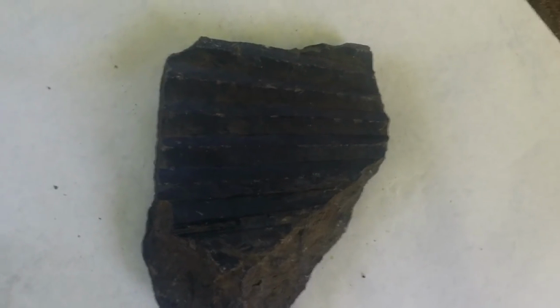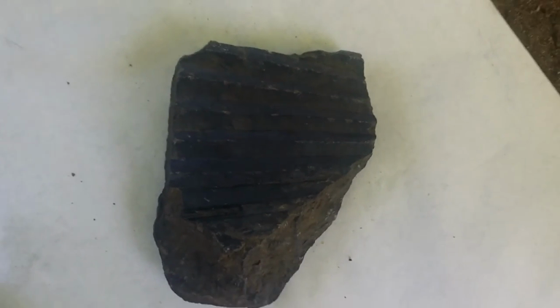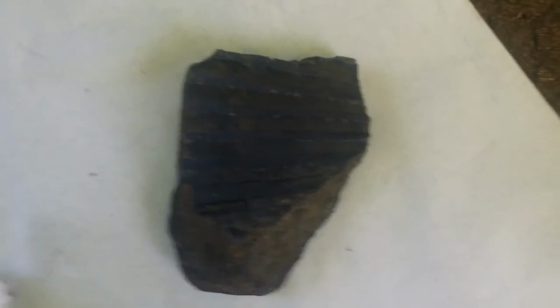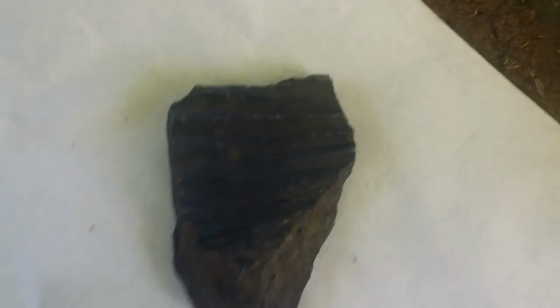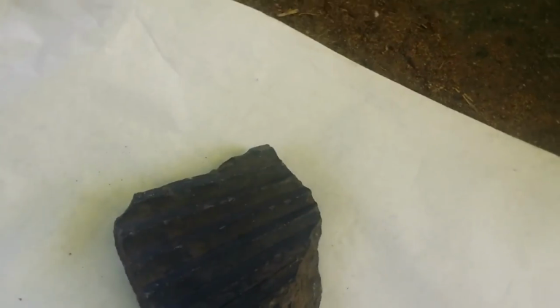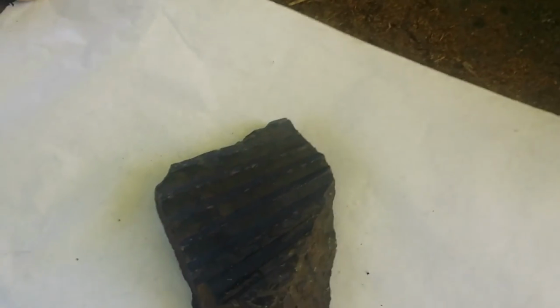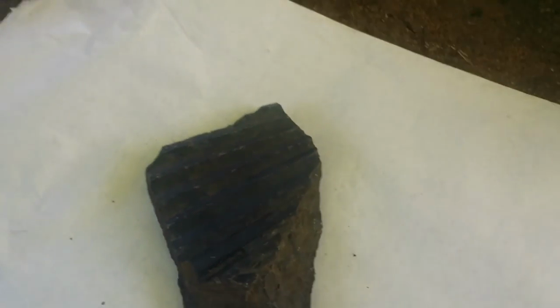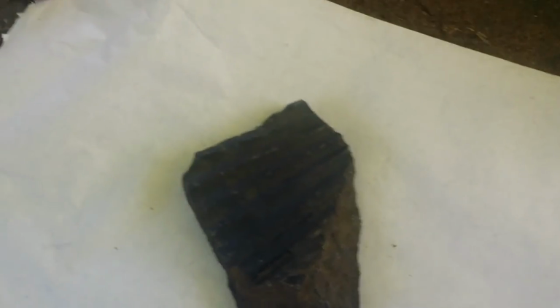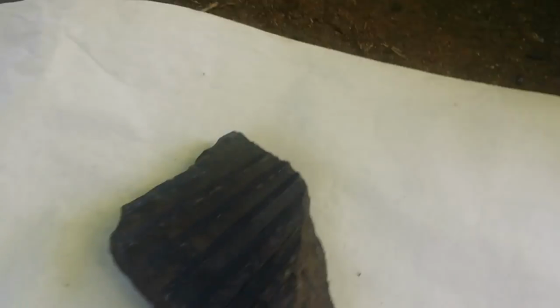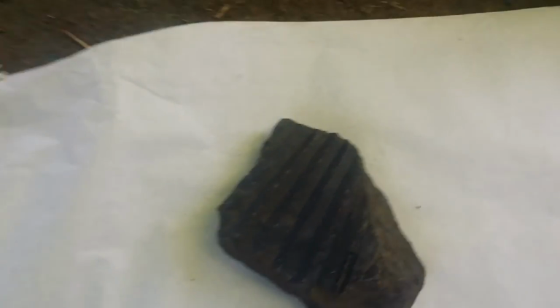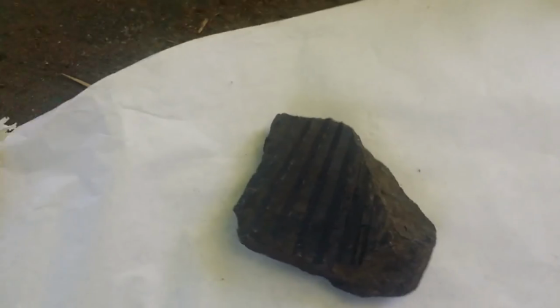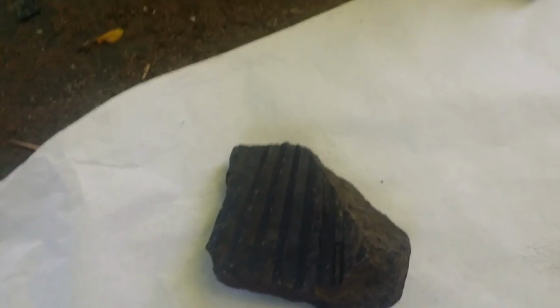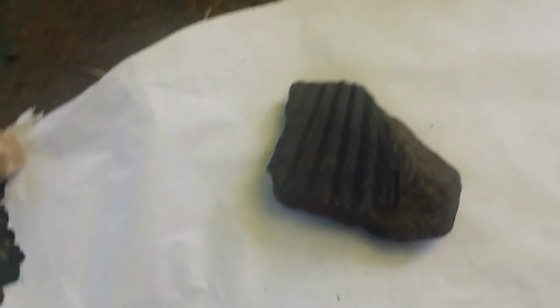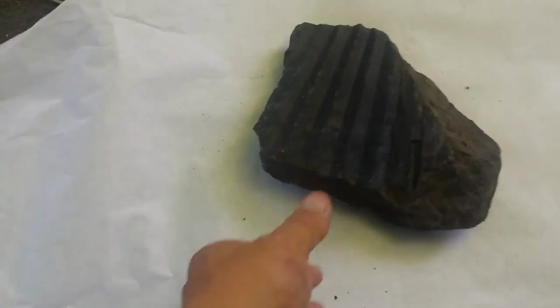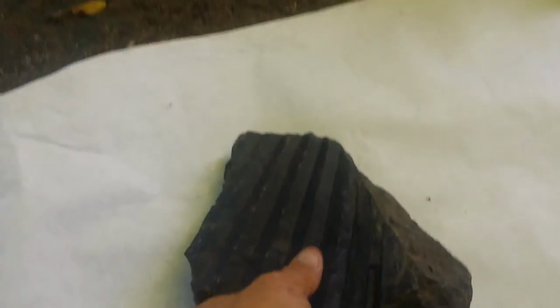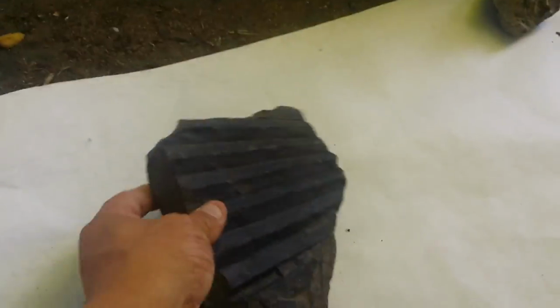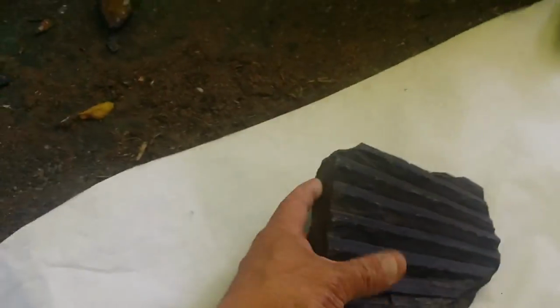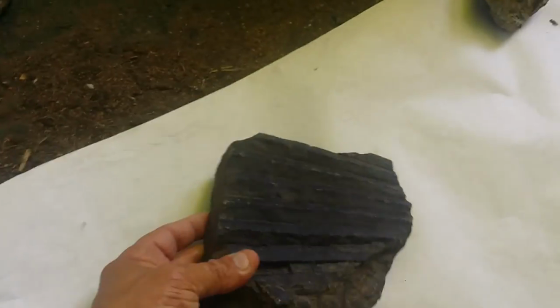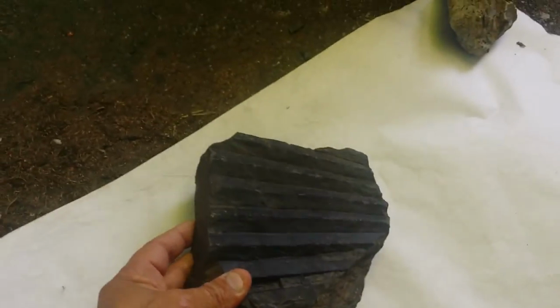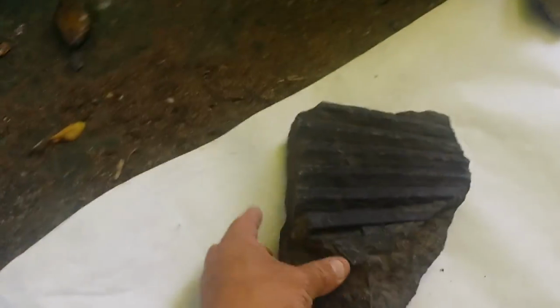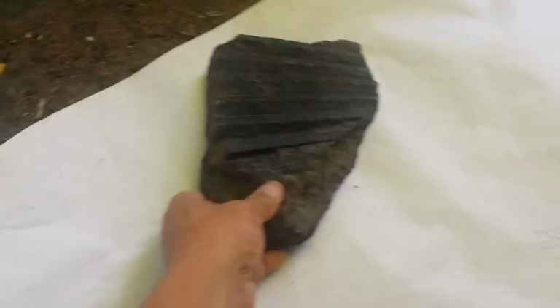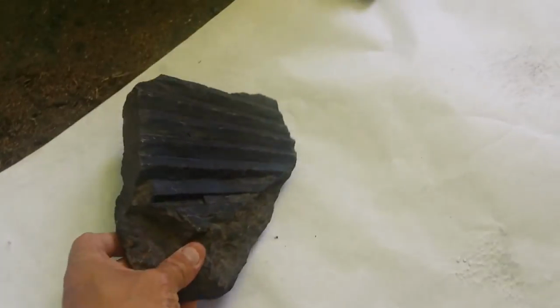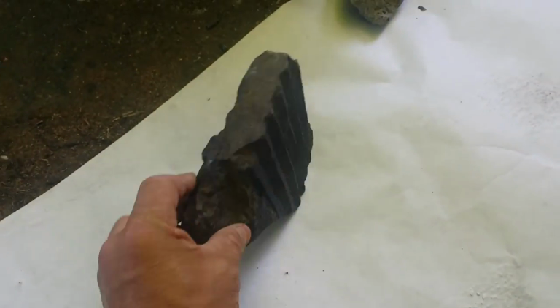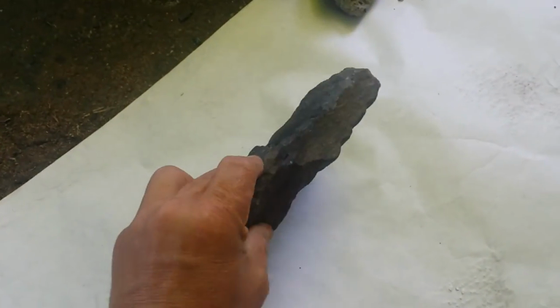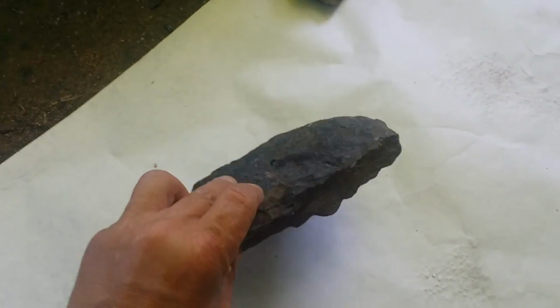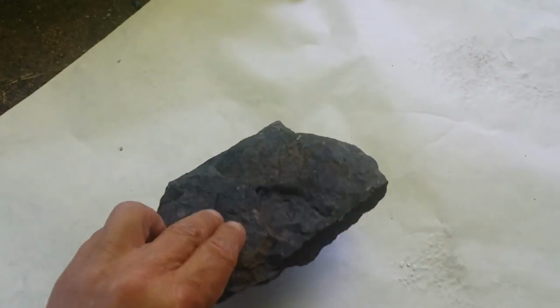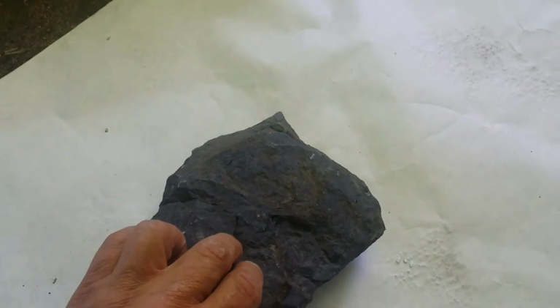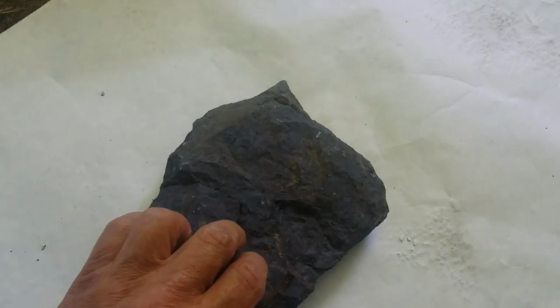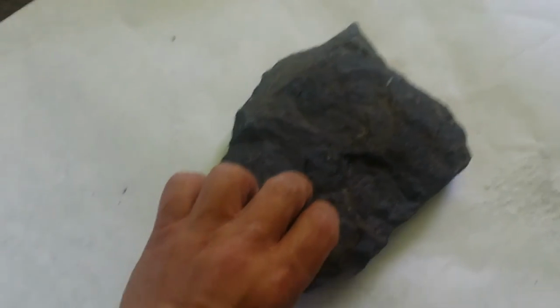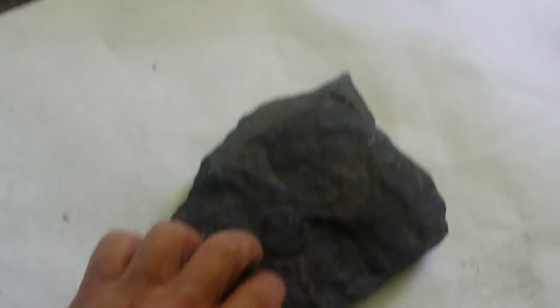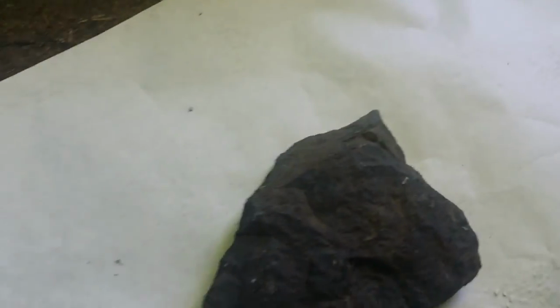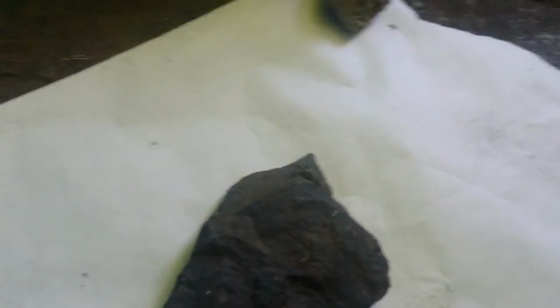Hello, world. I just want to show you this strange rock. This was found in Washington State, and as you see, it just is a rock.